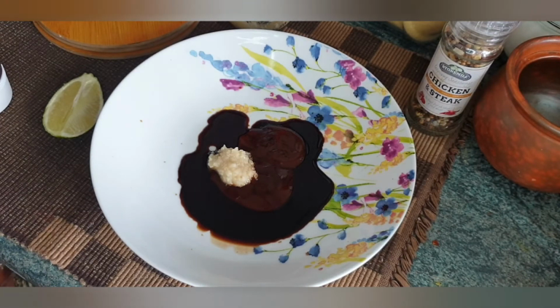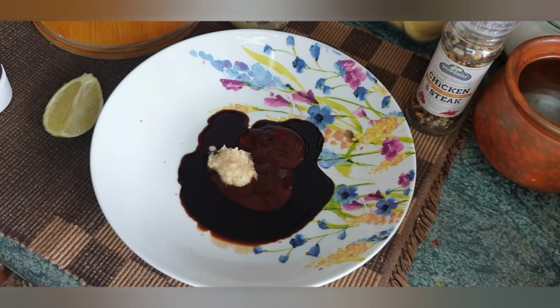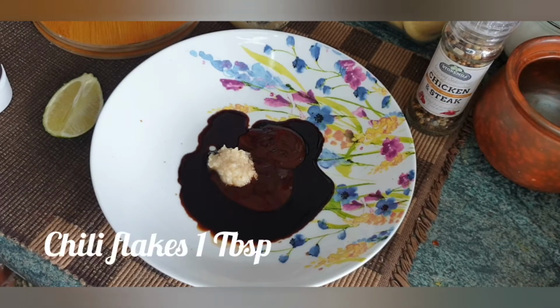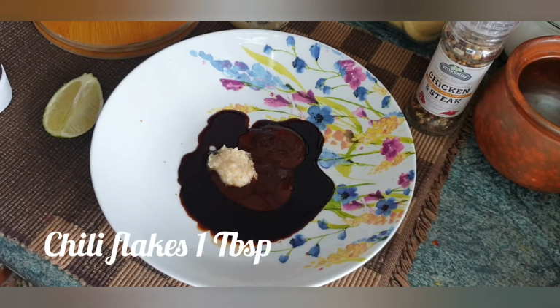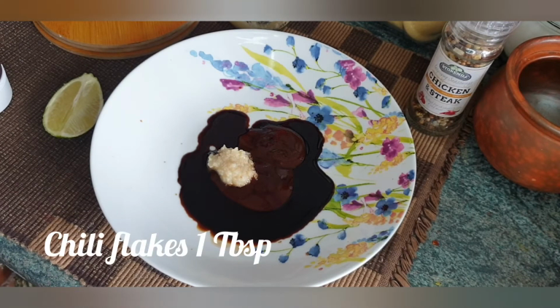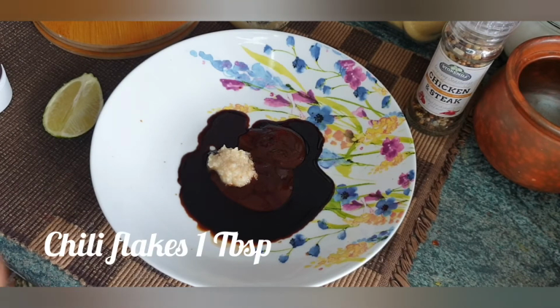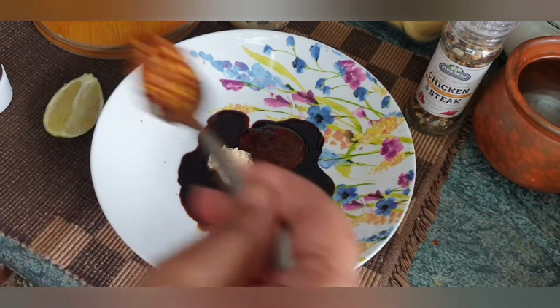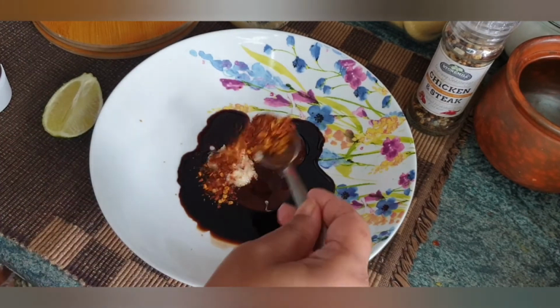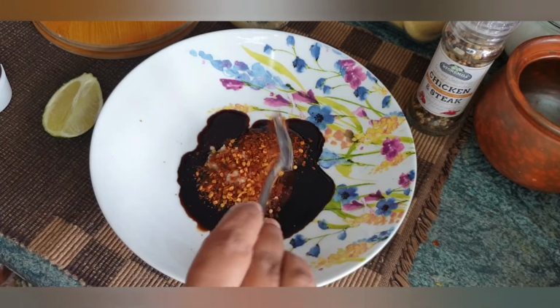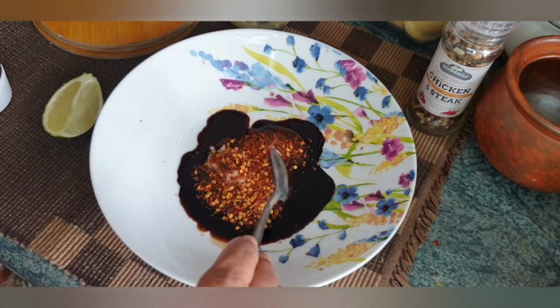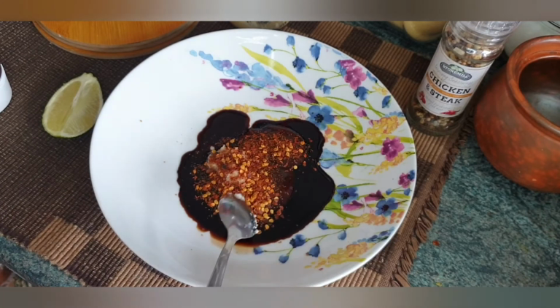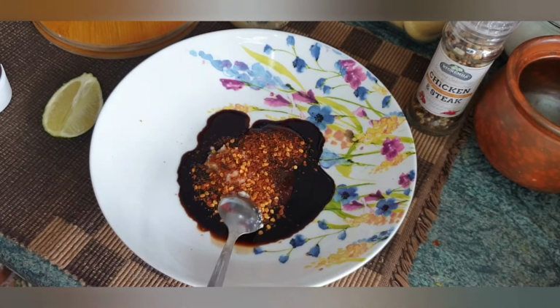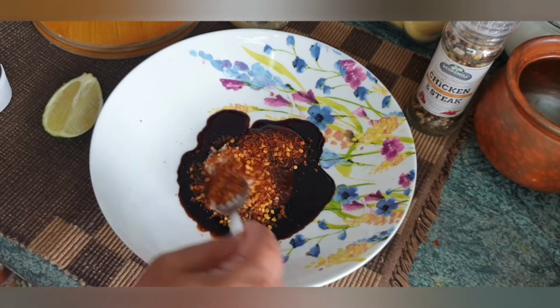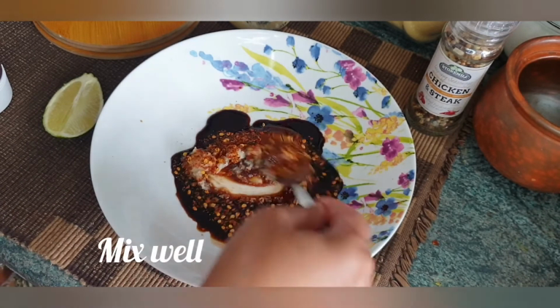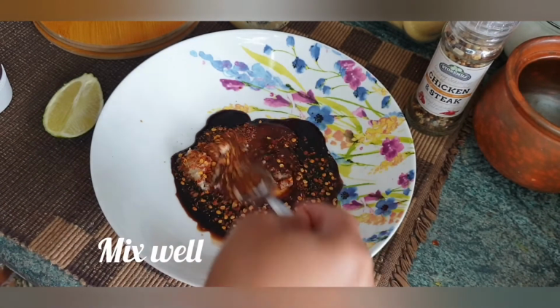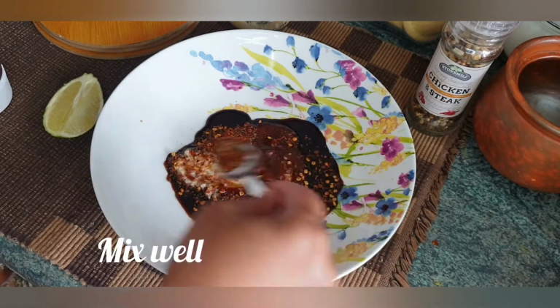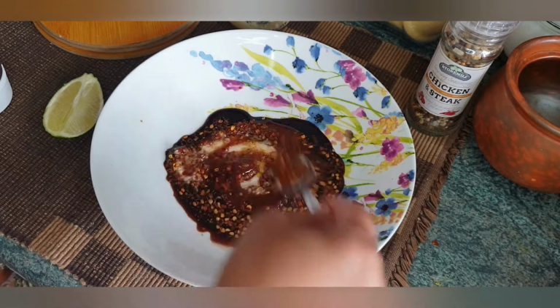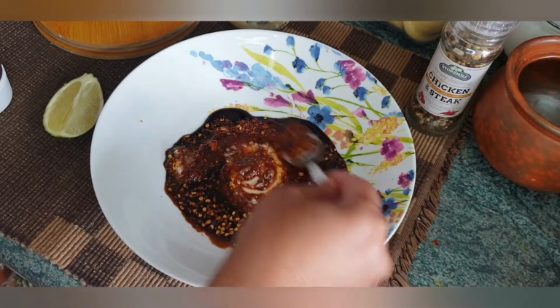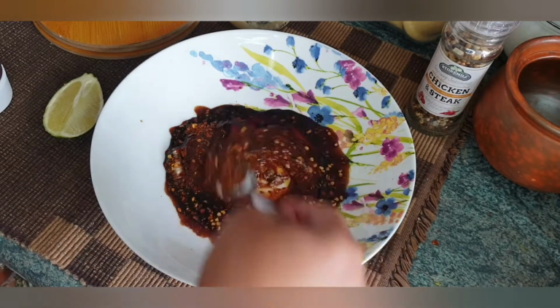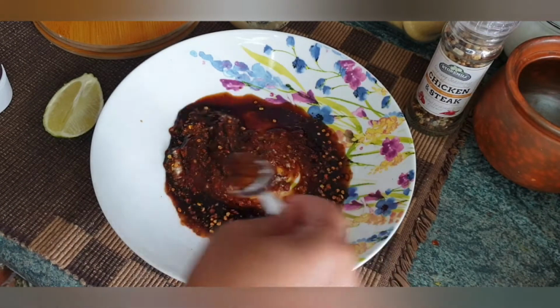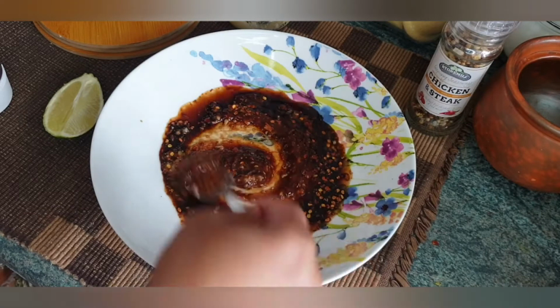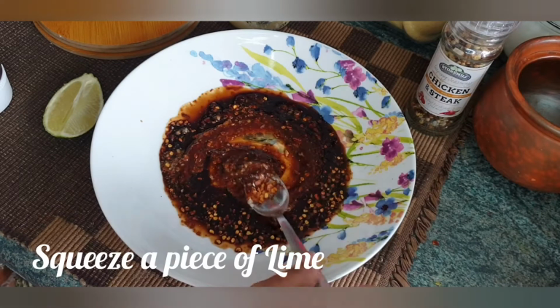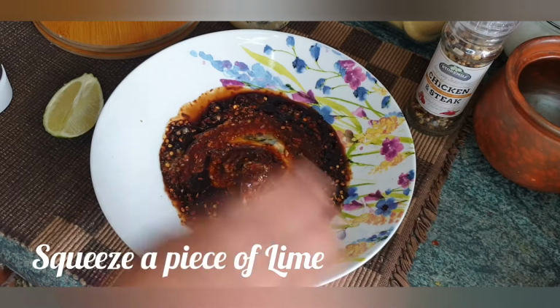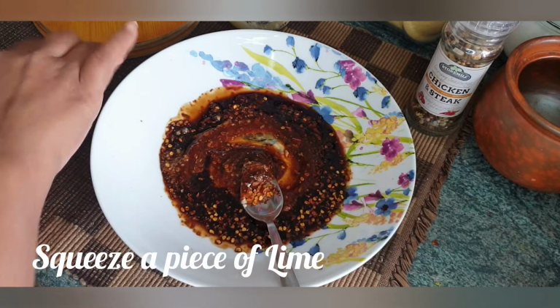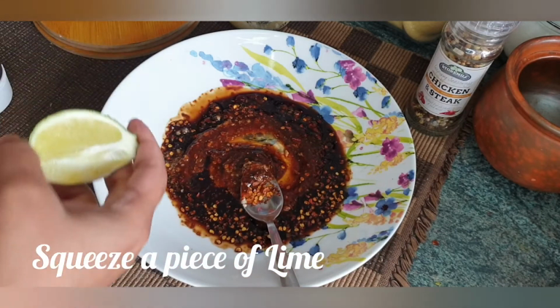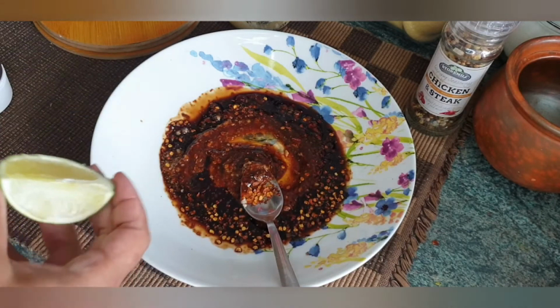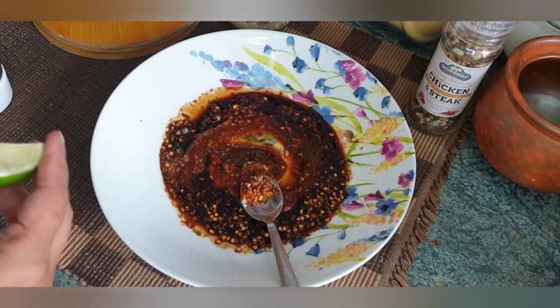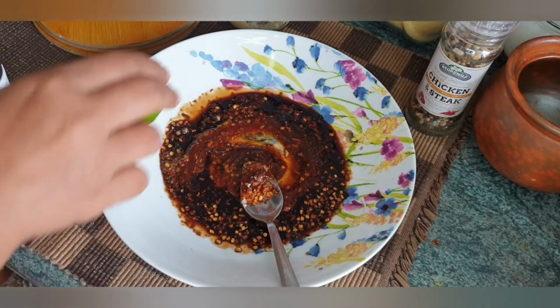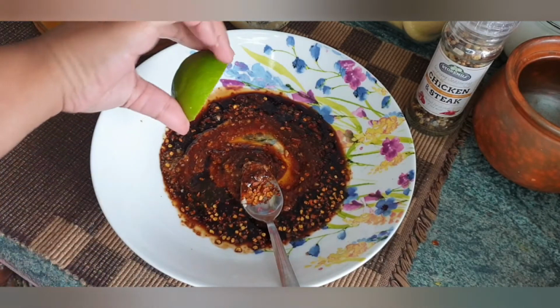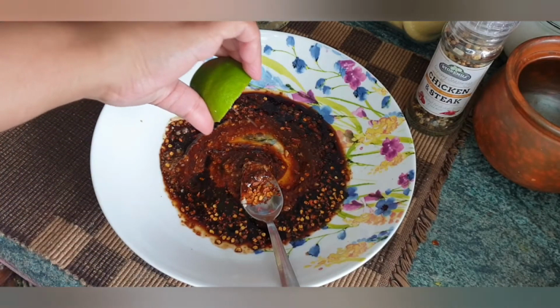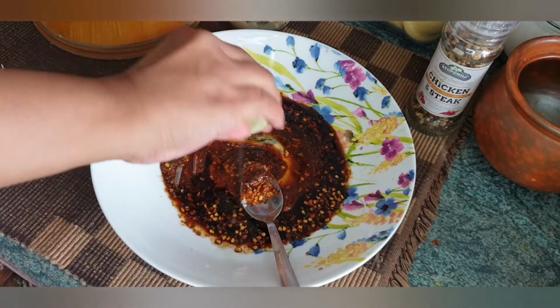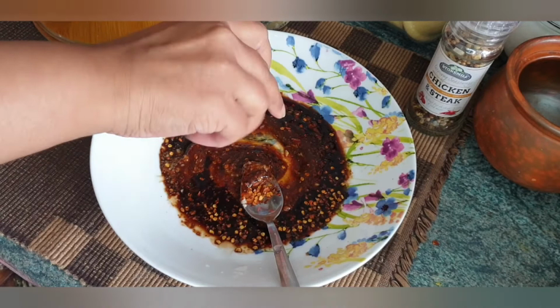I will add 1 tablespoon of chili flakes. I will mix the texture. Then I will add olive oil — the olive oil will help make the steak tender.